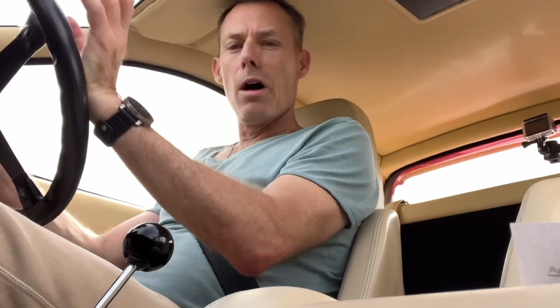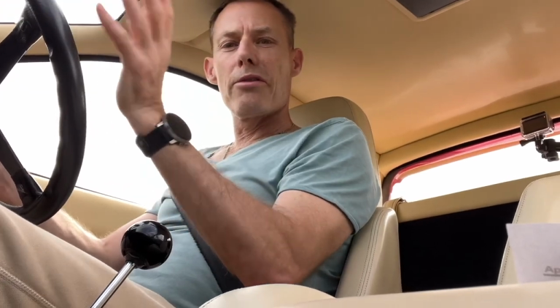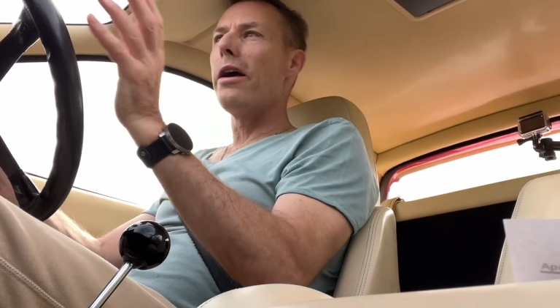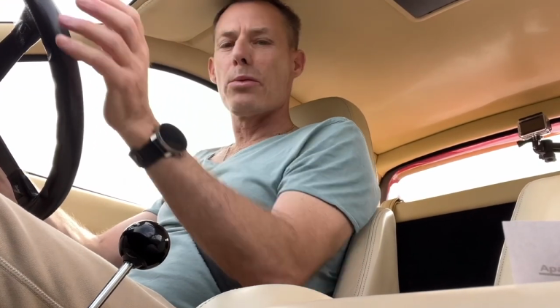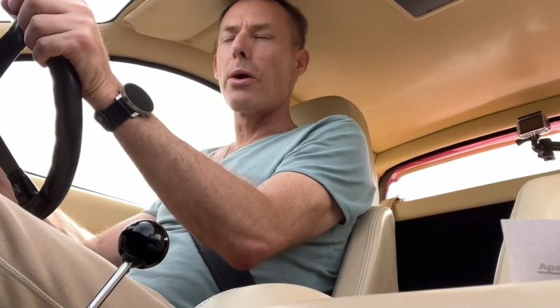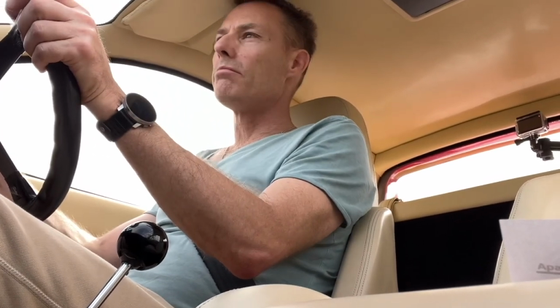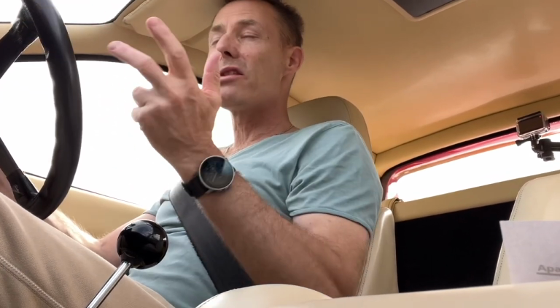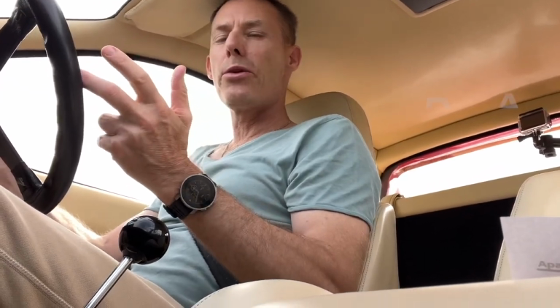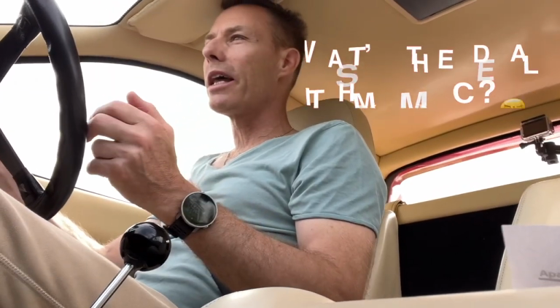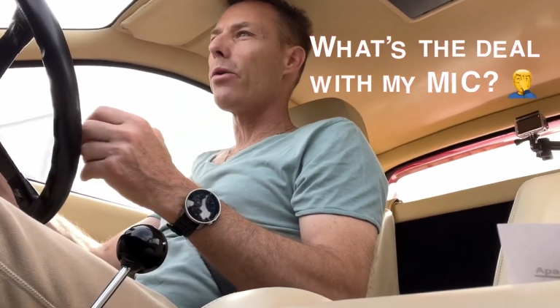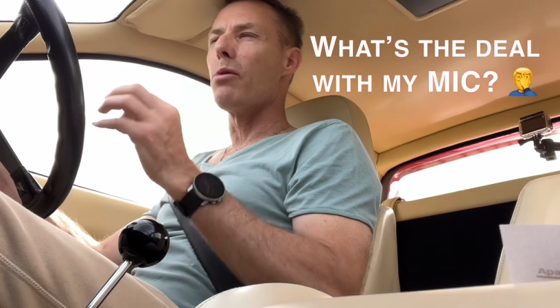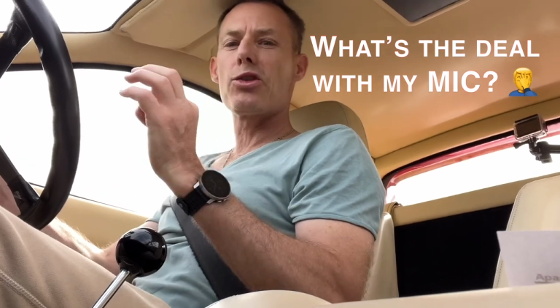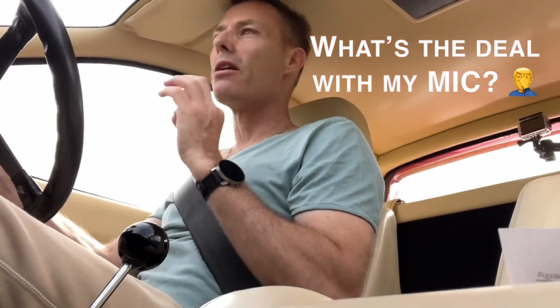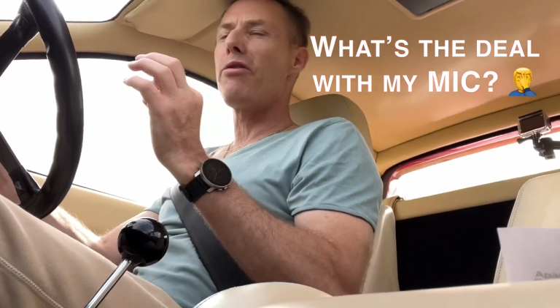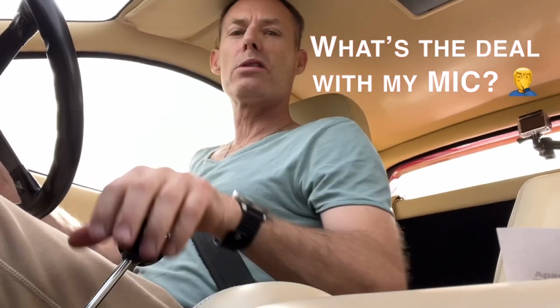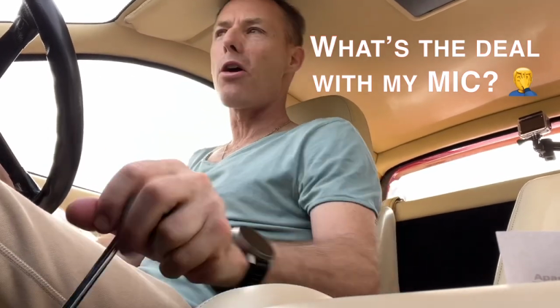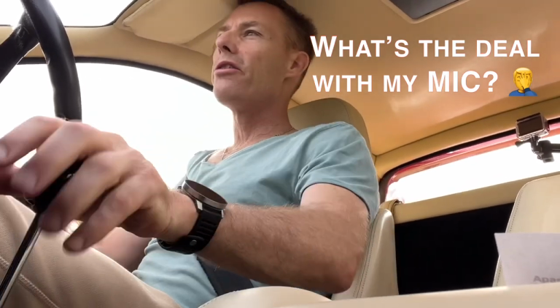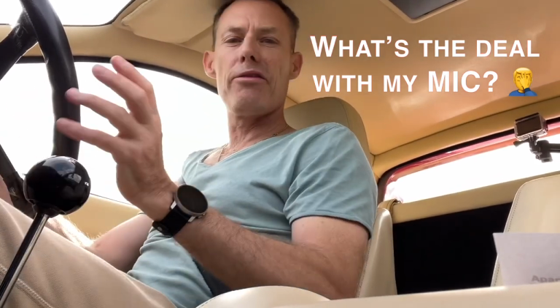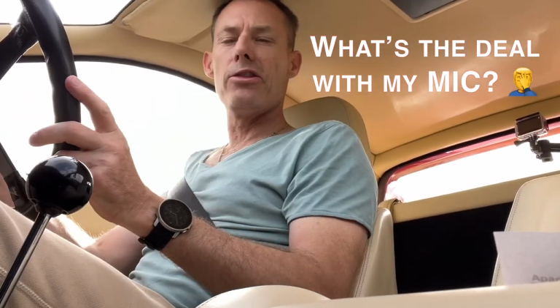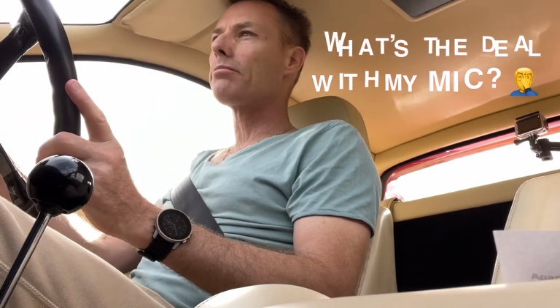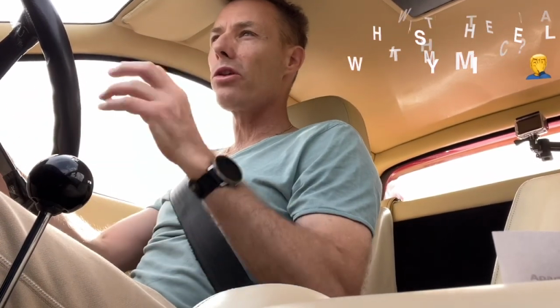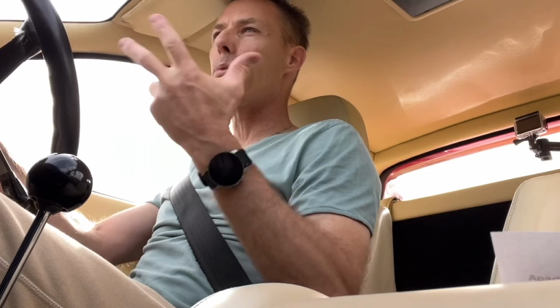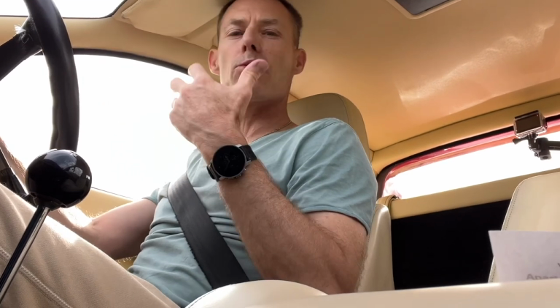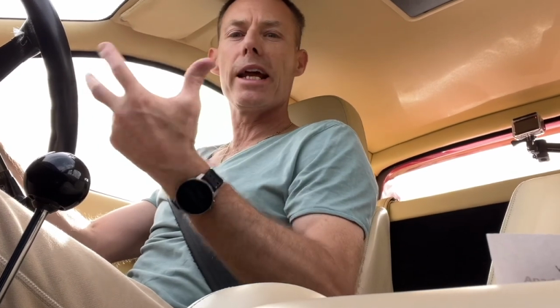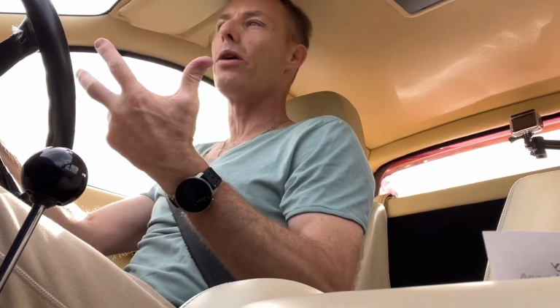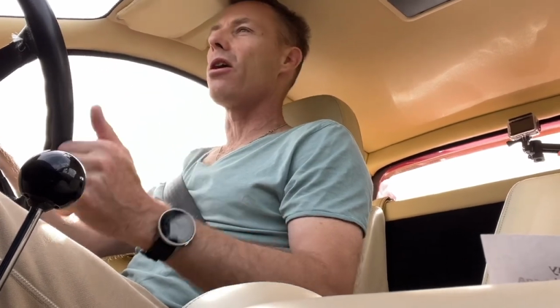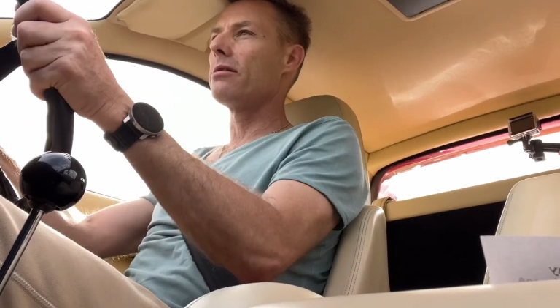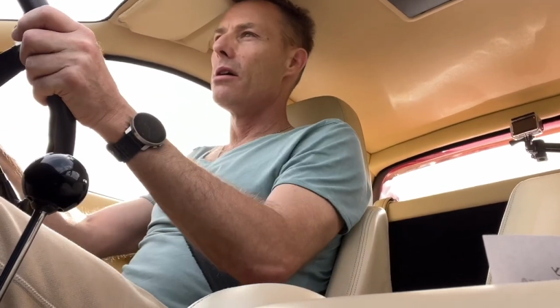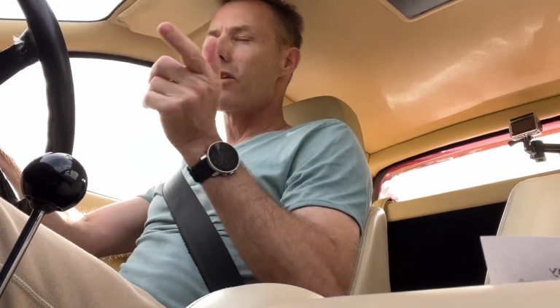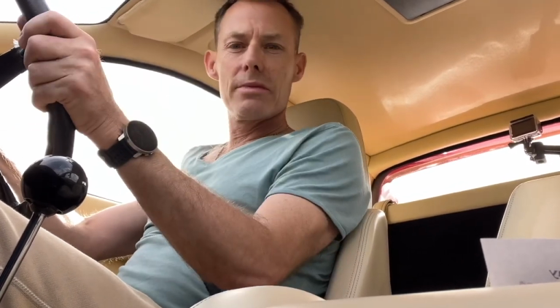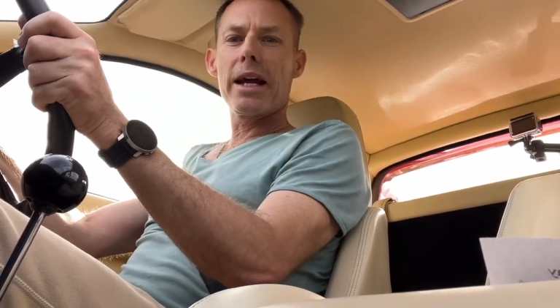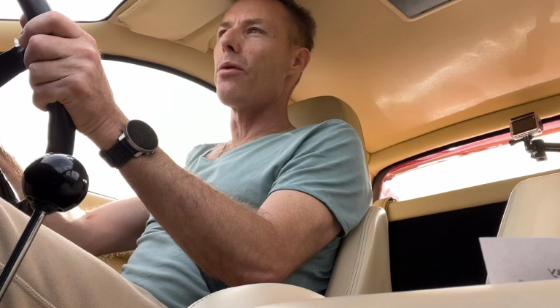Welcome to the Ferrari Ultimate Road Experience. In this video series, I'm going to take you on some of the most picturesque, perfect roads for a Ferrari that you're going to find in Europe. You're going to experience what it's really like to be in one of these cars. Sit back, enjoy the ride.